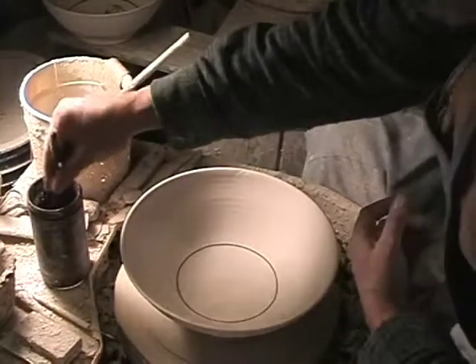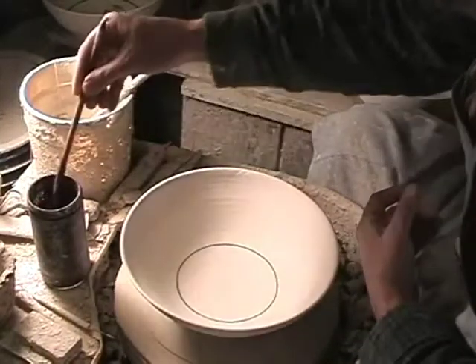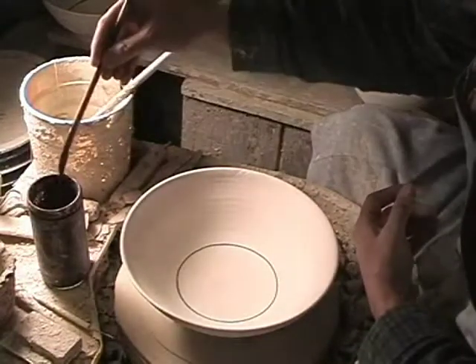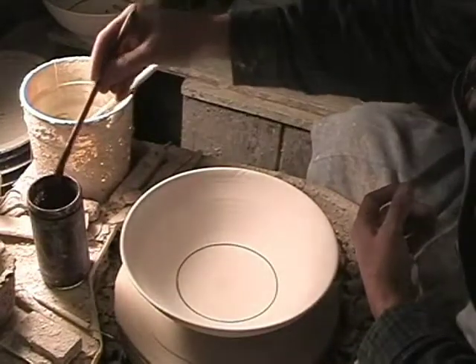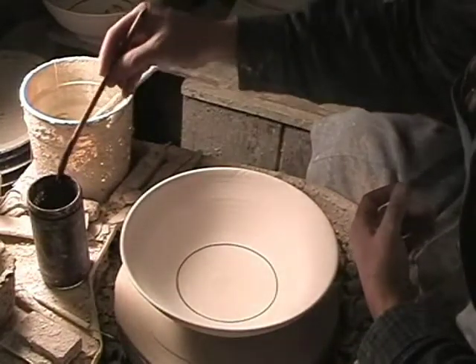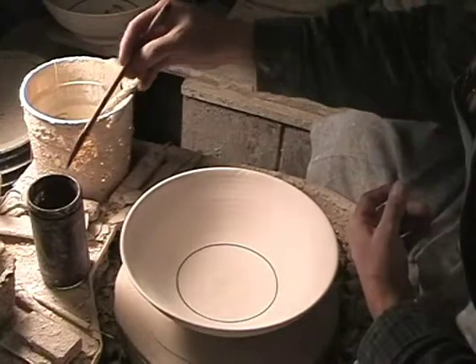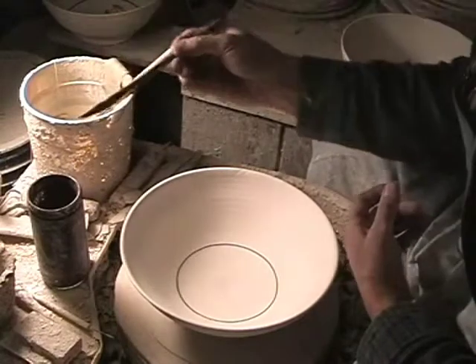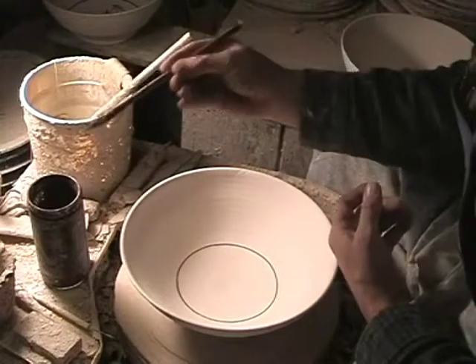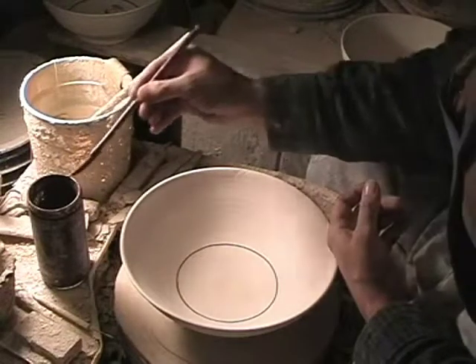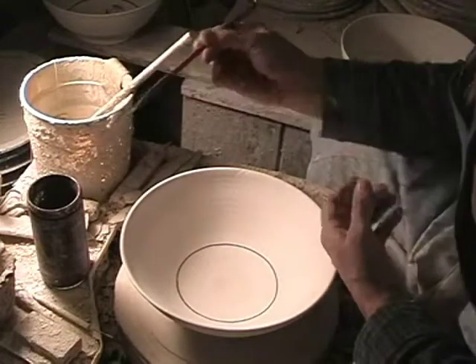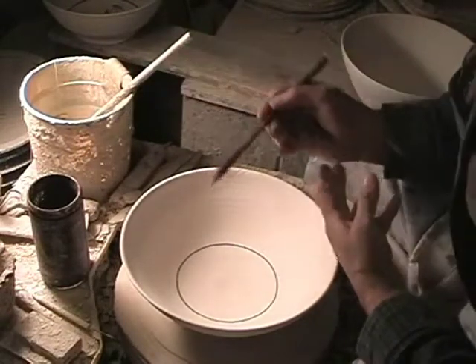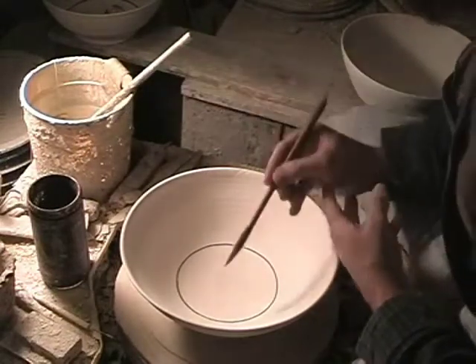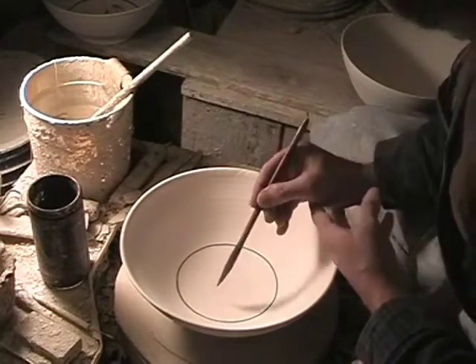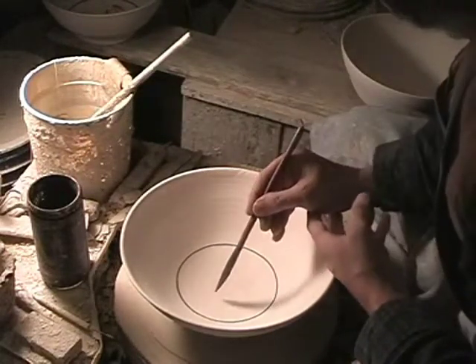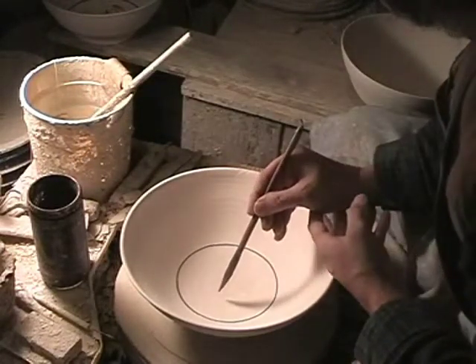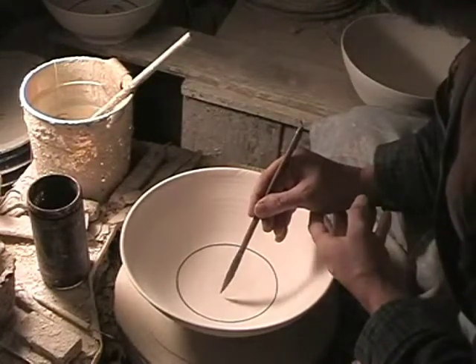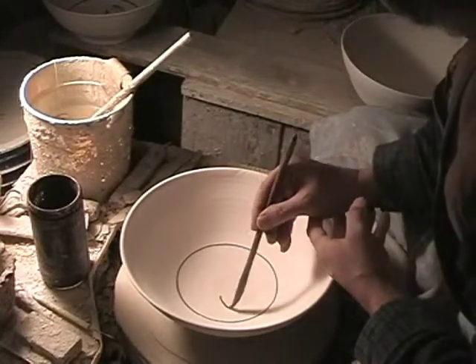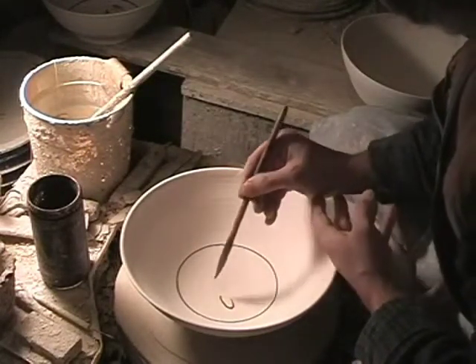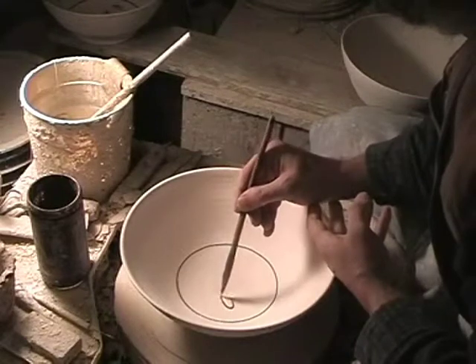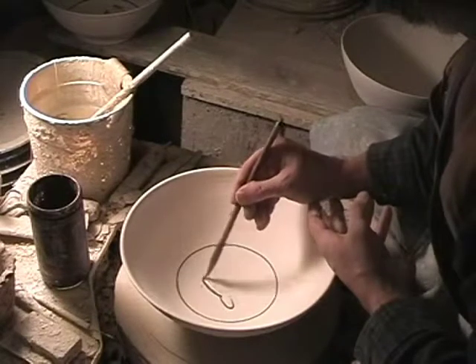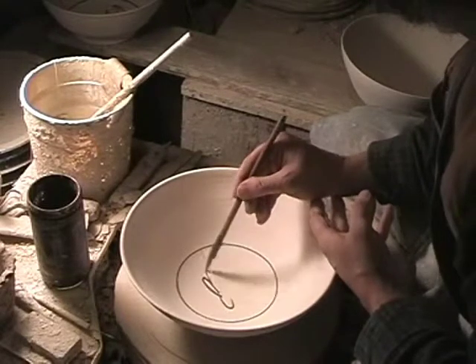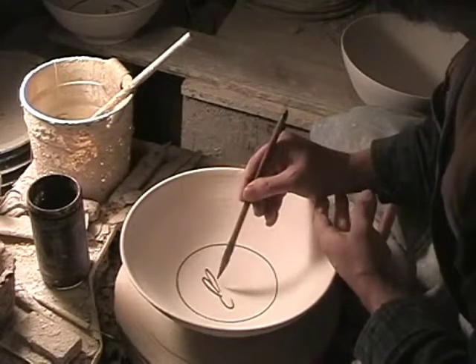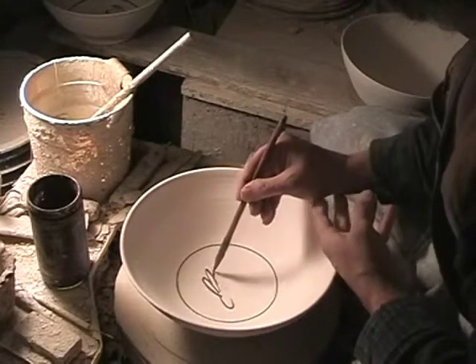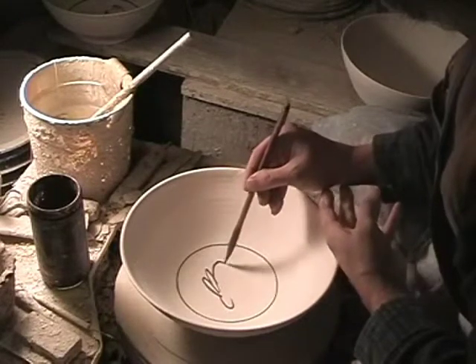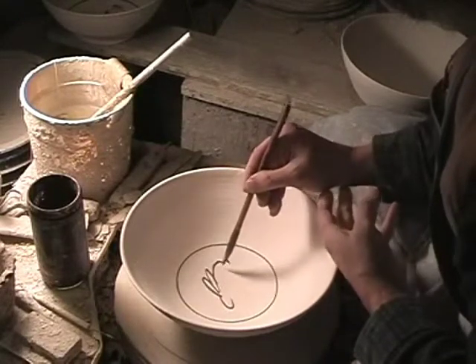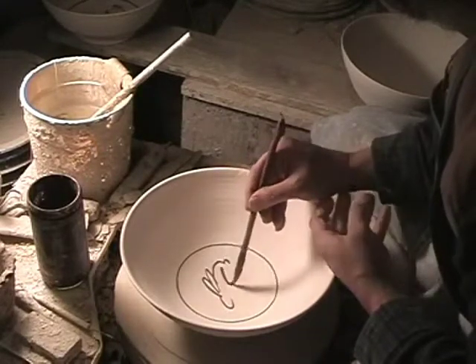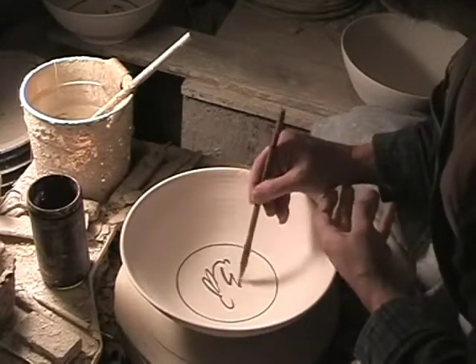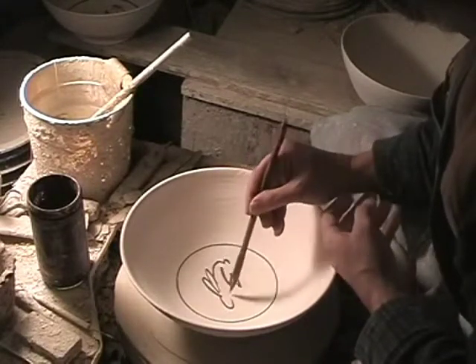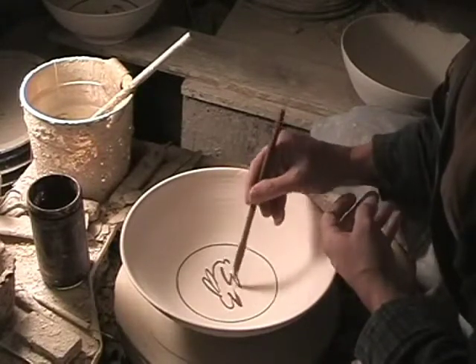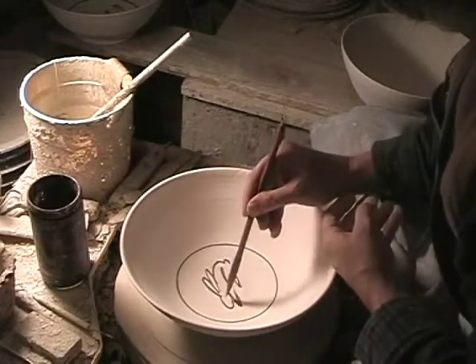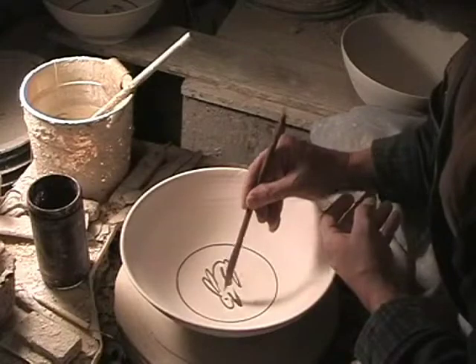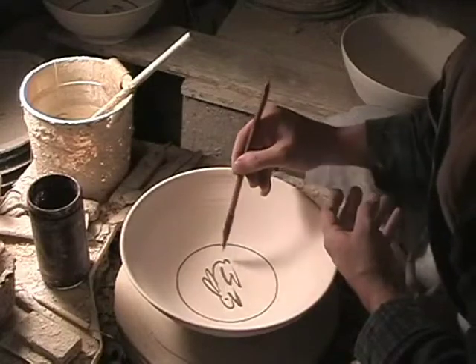I'm brushing on a mixture of cobalt carbonate and cobalt oxide. I make that mixture because the carbonate by itself is a pink color, about the same as the bisque, and the oxide is a black, so it shows up really well.